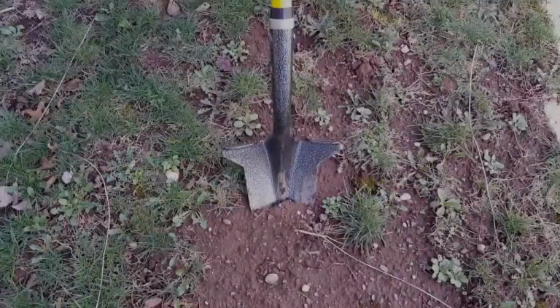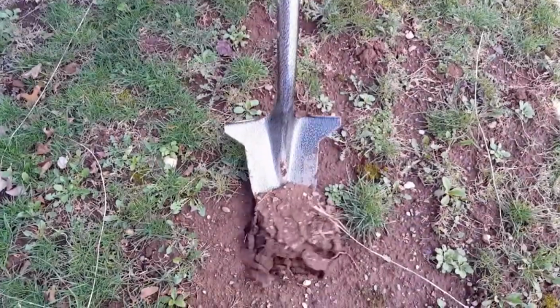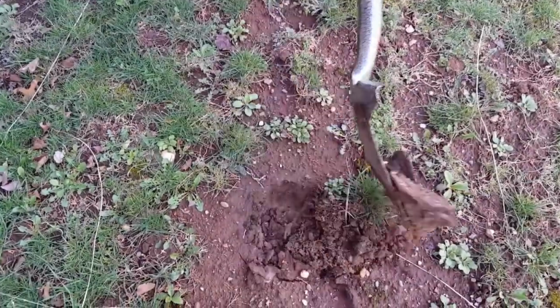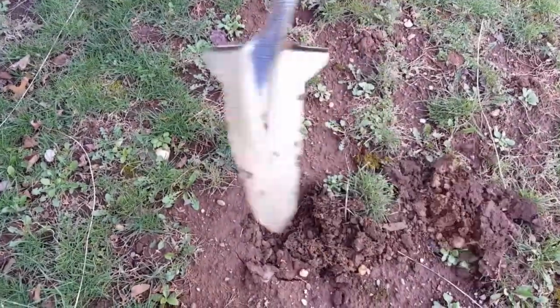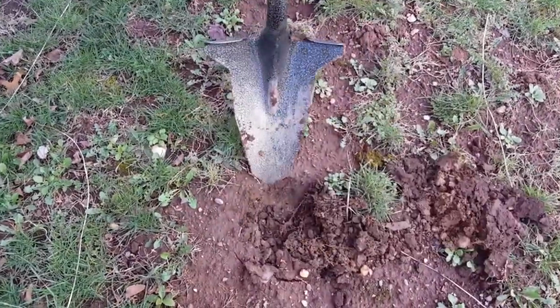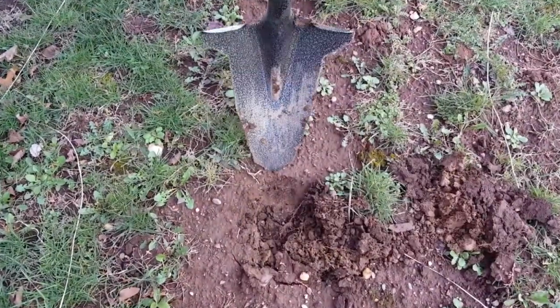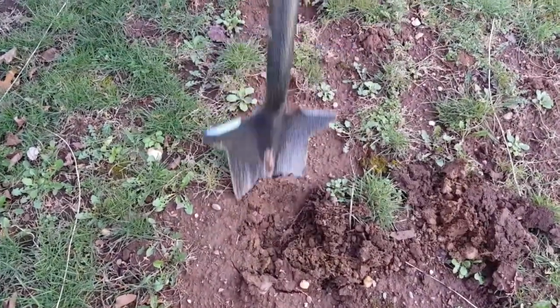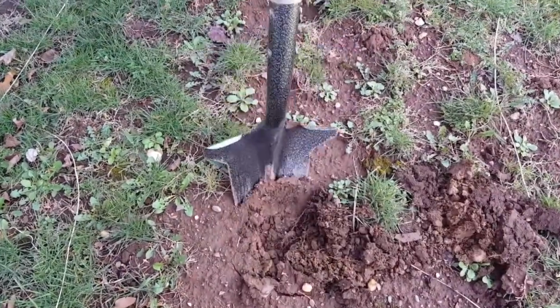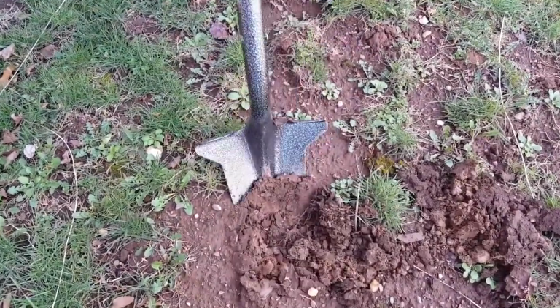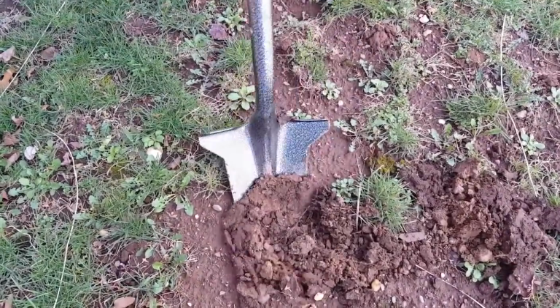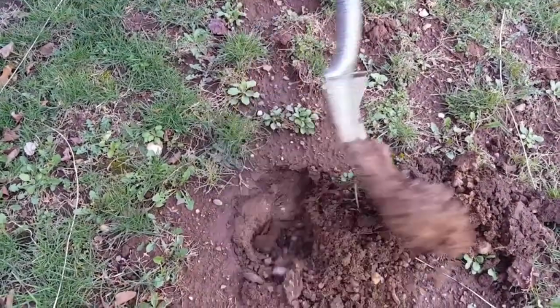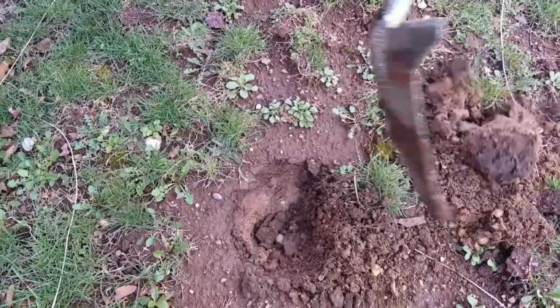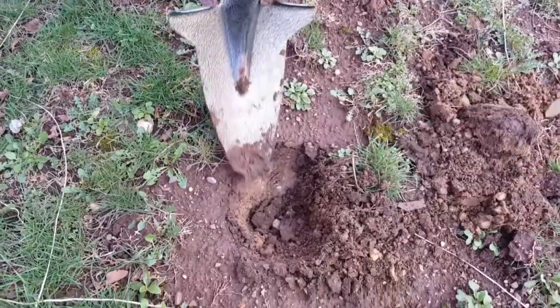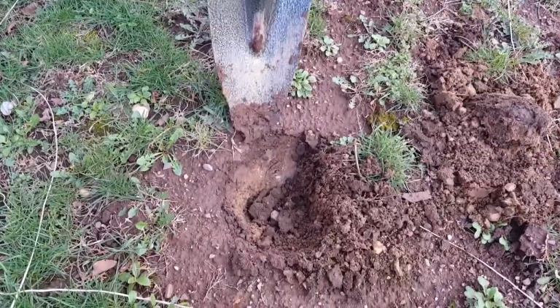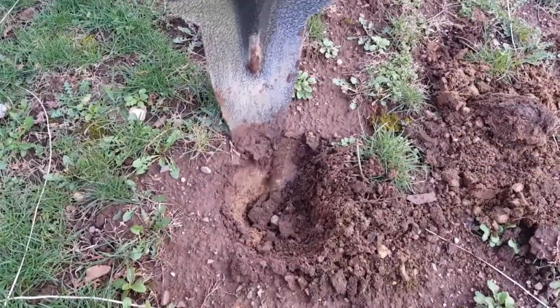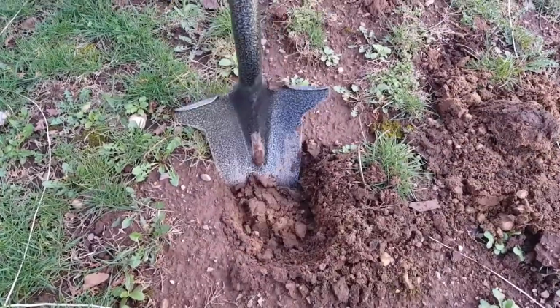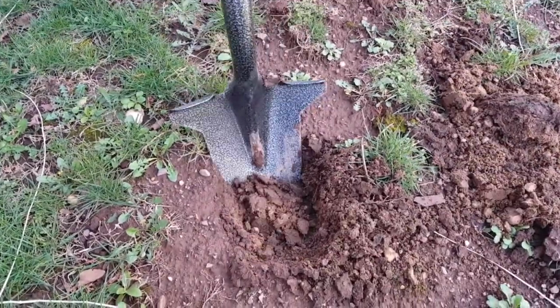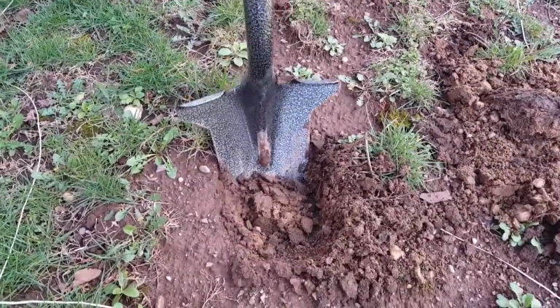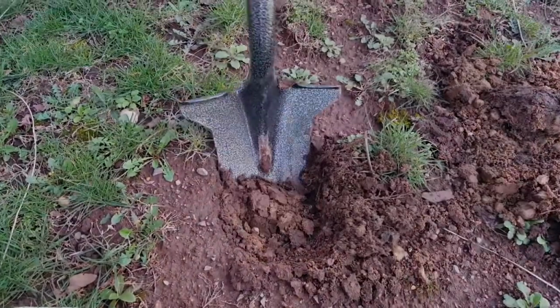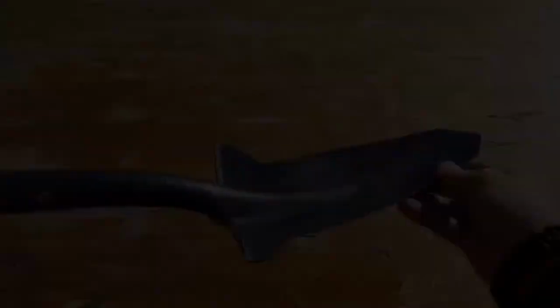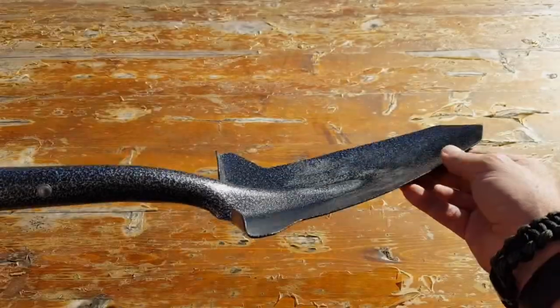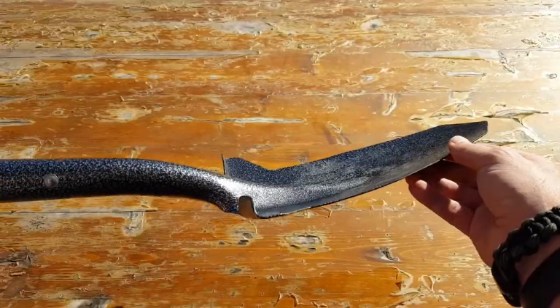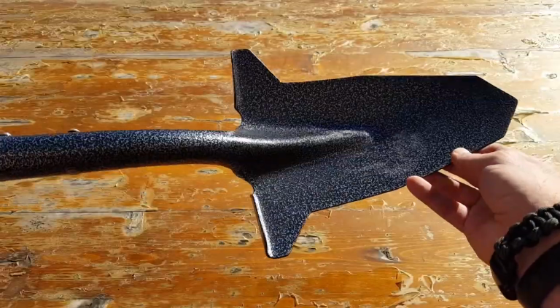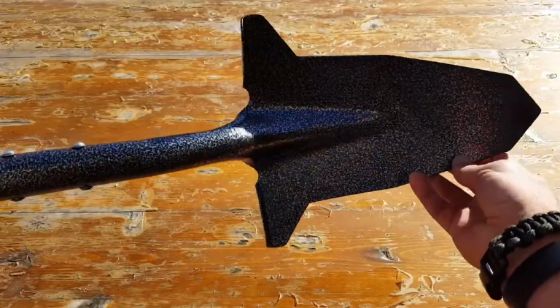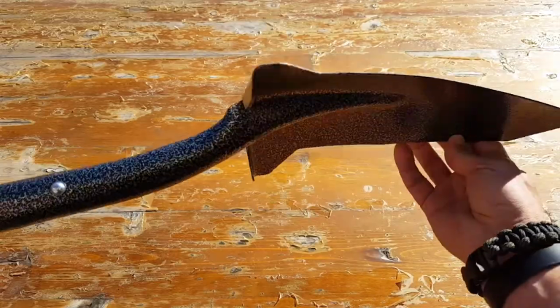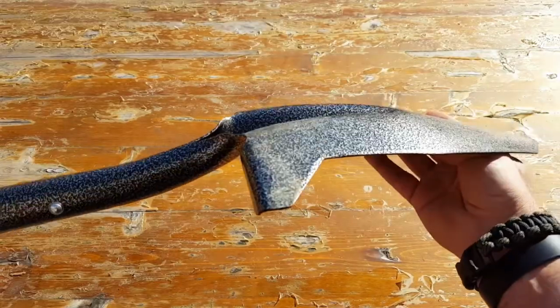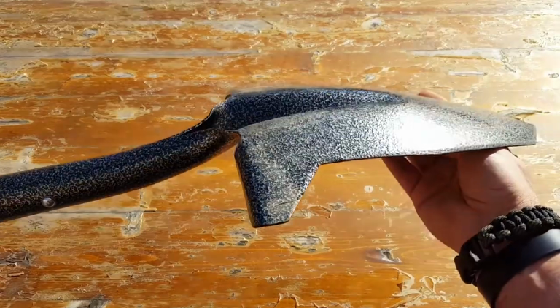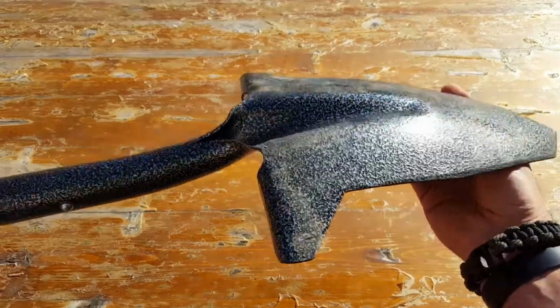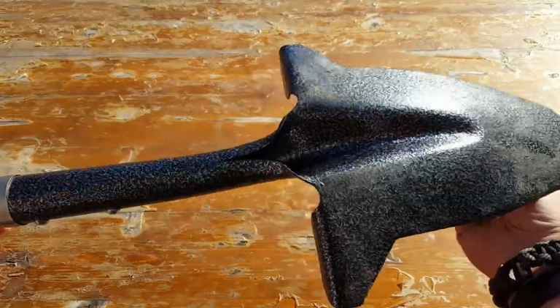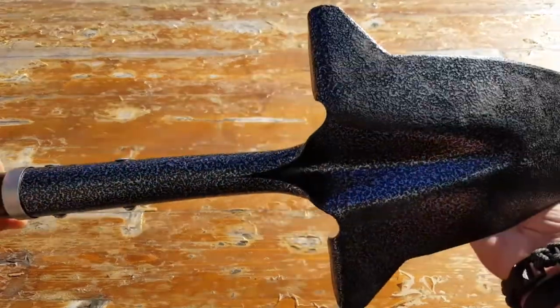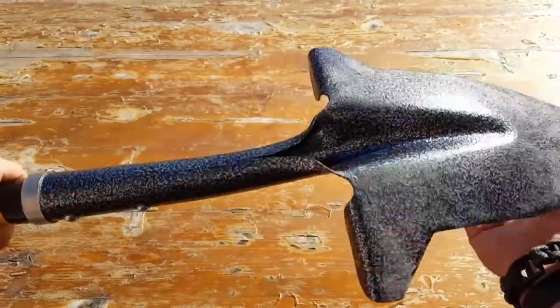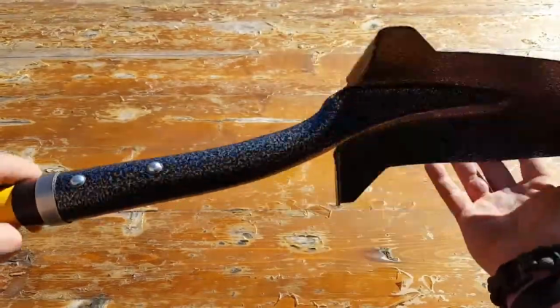One of the other reasons I utilize it is because of the shape it's built — I'm able to dig into fire pits and take certain coals out to utilize for my Dutch oven cooking, which is always a must in the field.